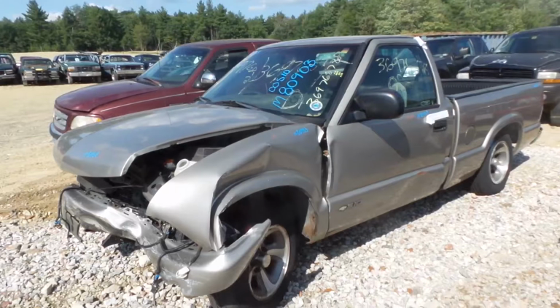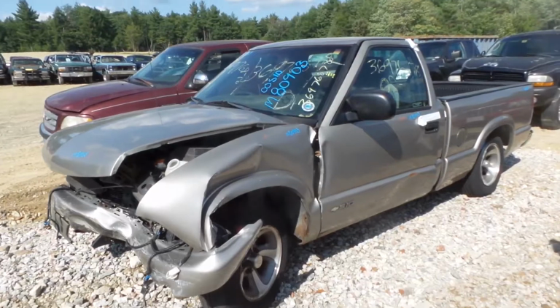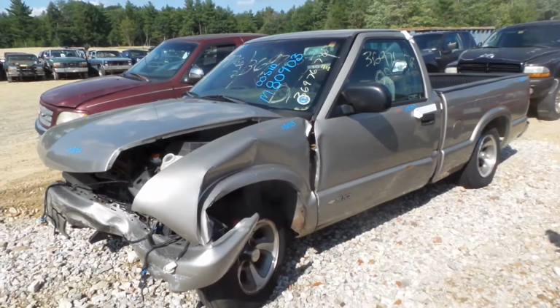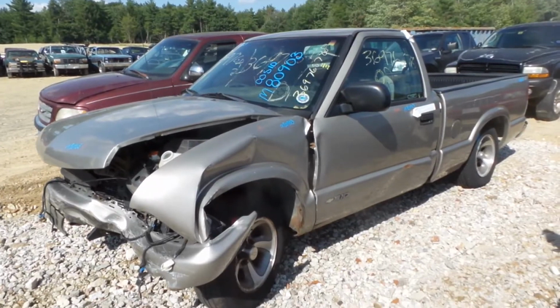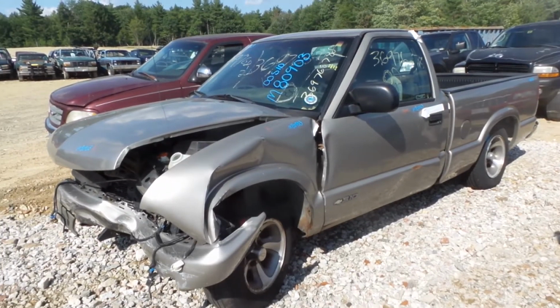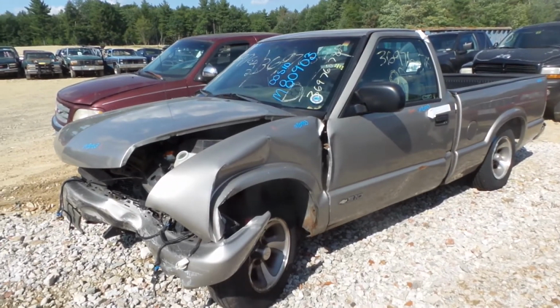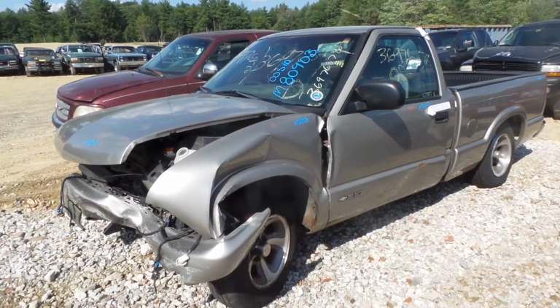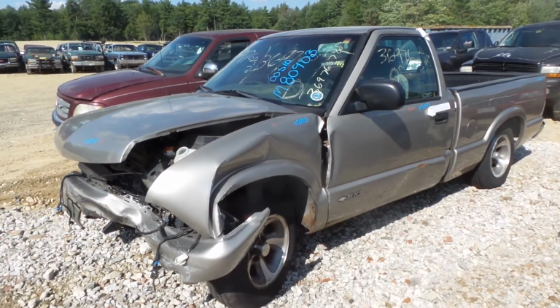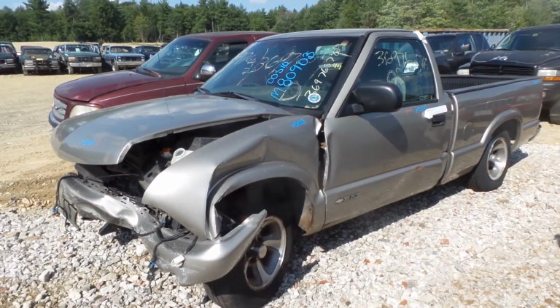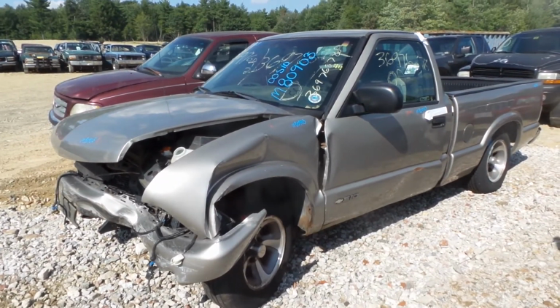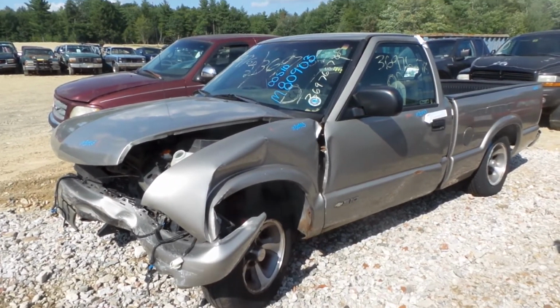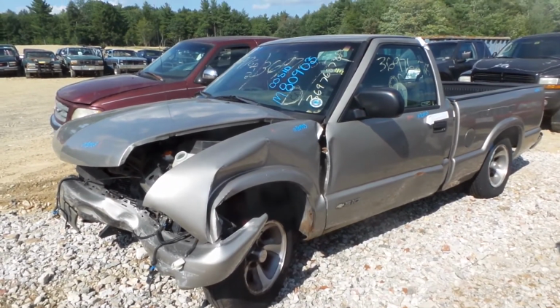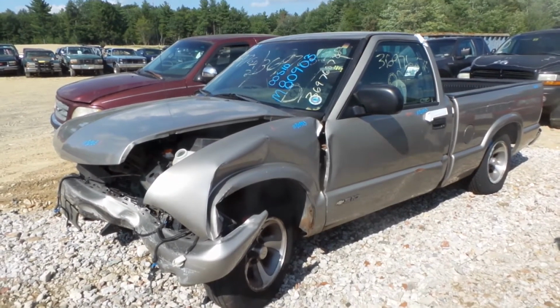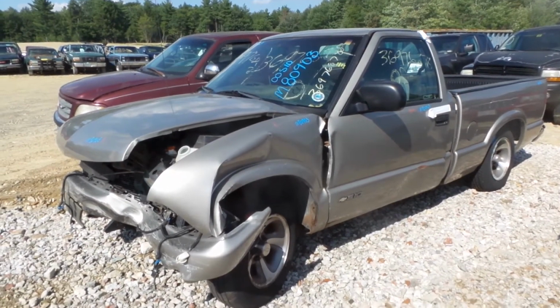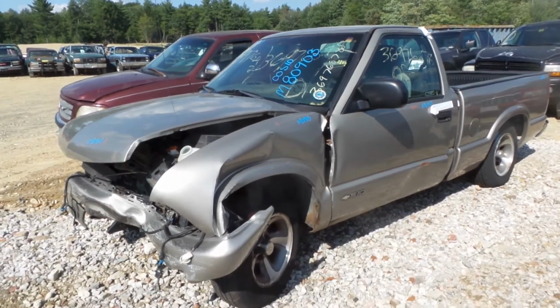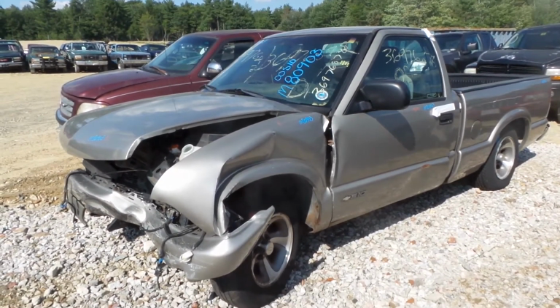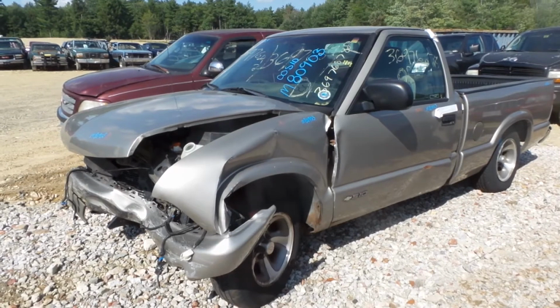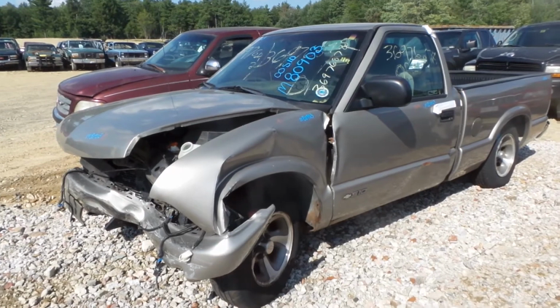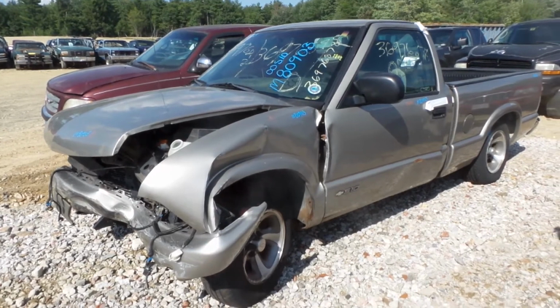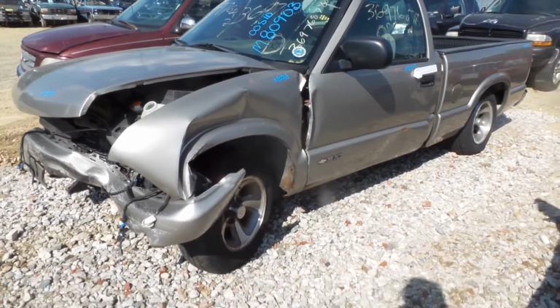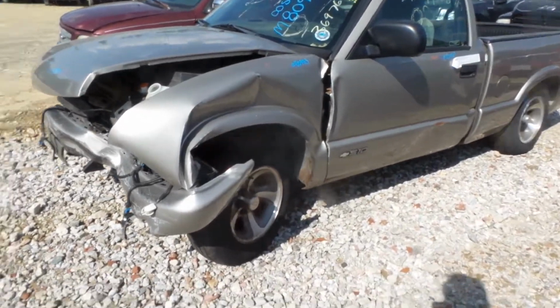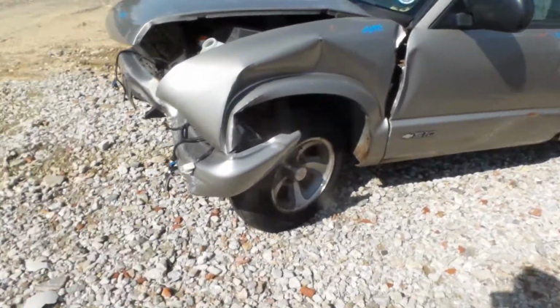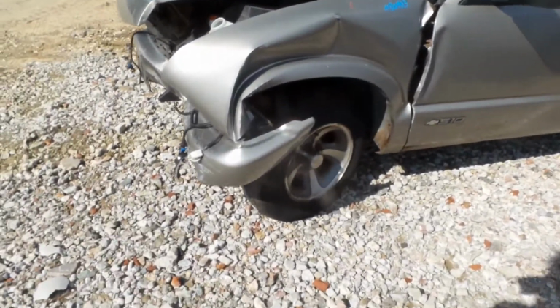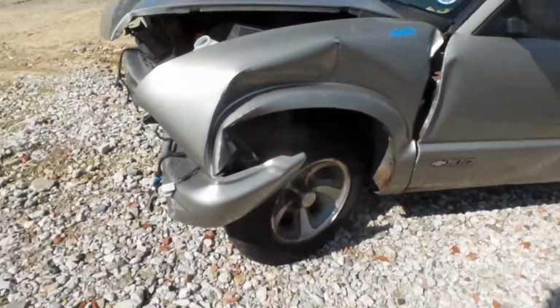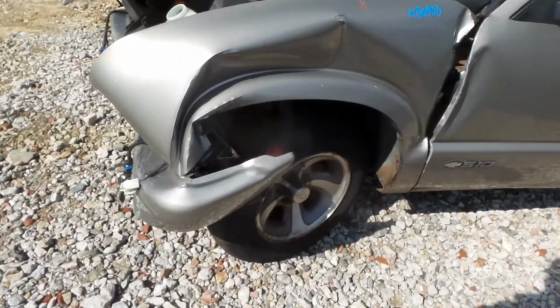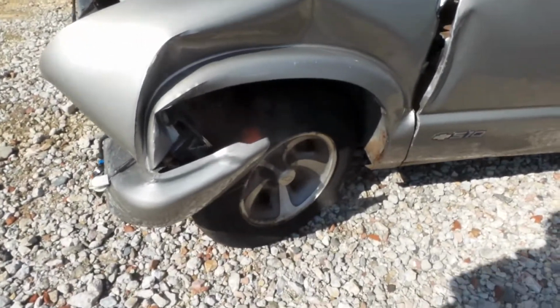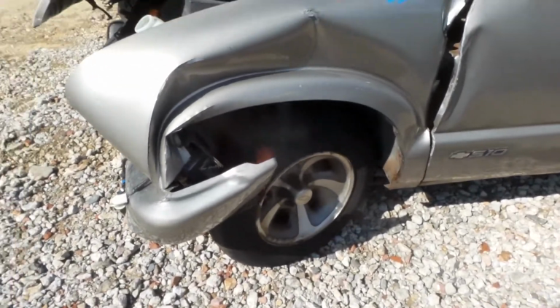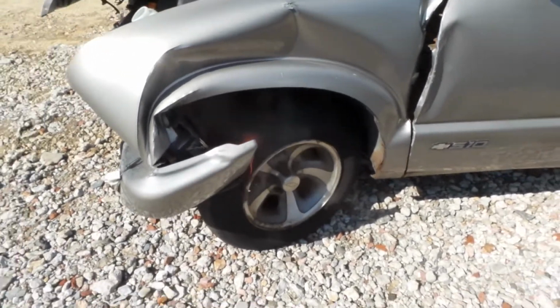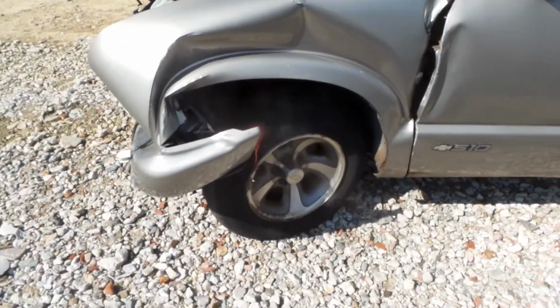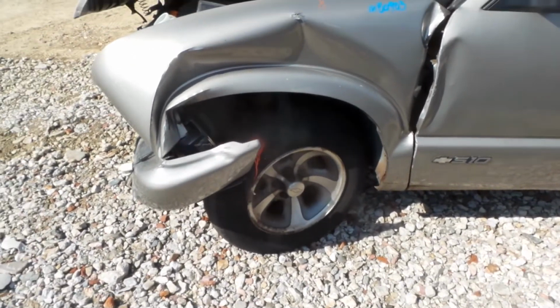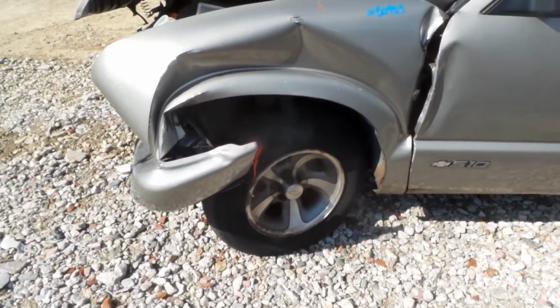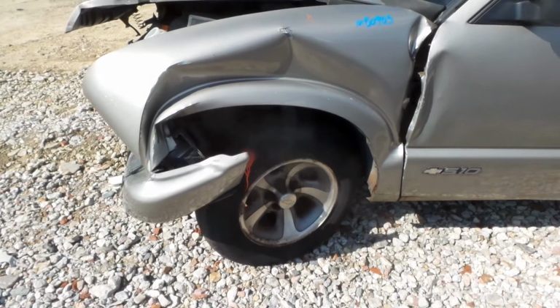This is Alex with New England Auto and Truck Recyclers, and today we are parting out a 2000 S10, stock number M80903. This is a two-wheel drive truck, but does have a good front spindle.